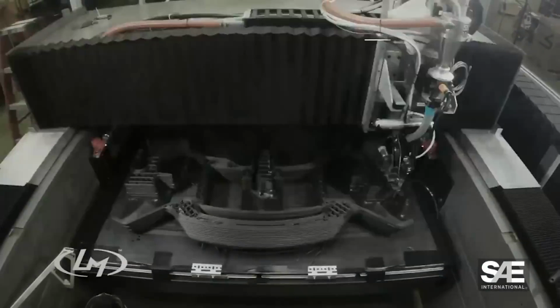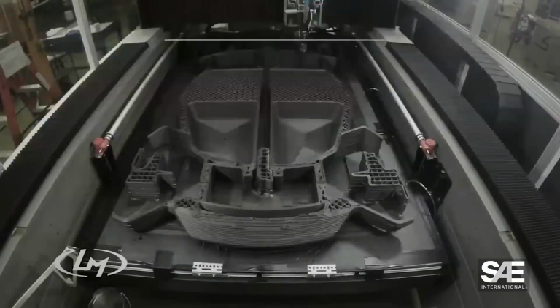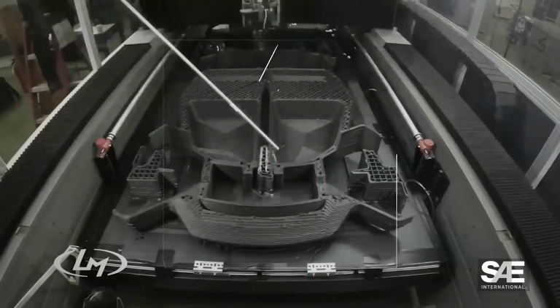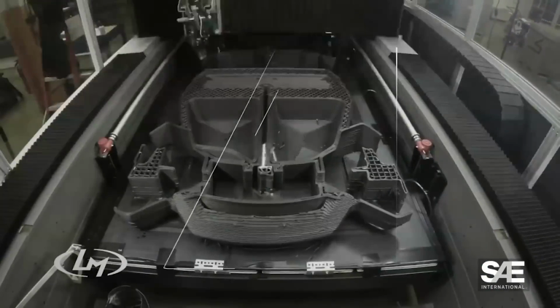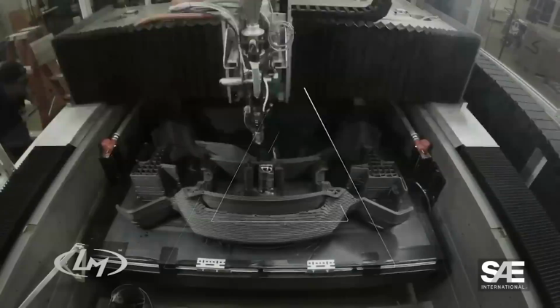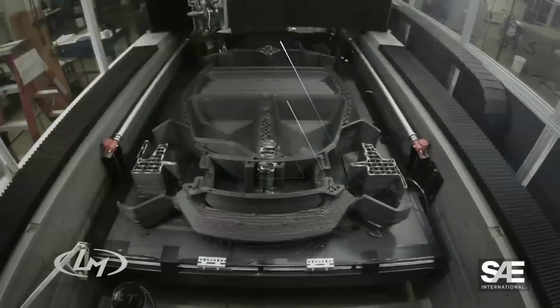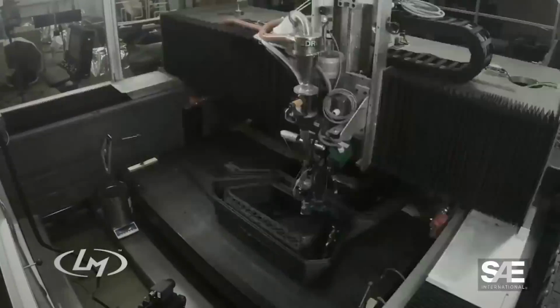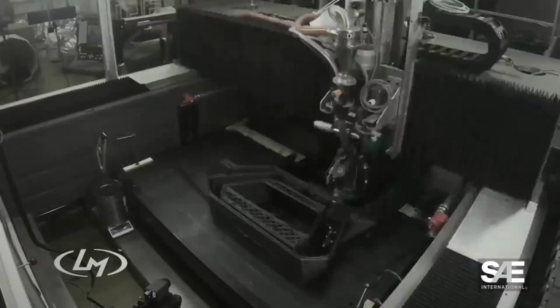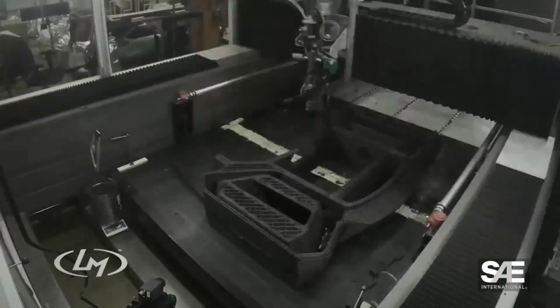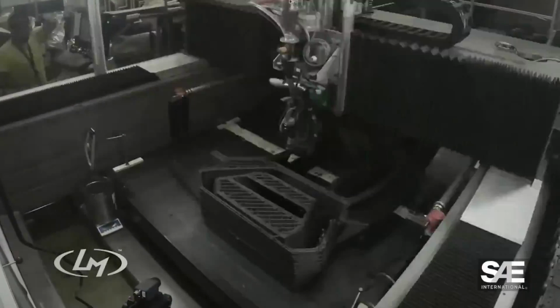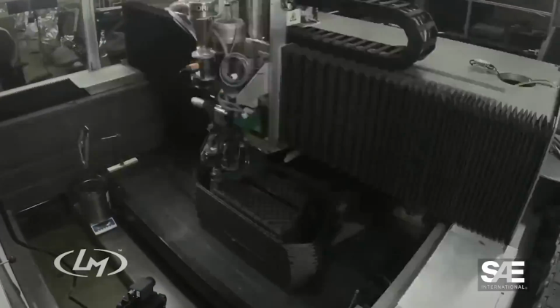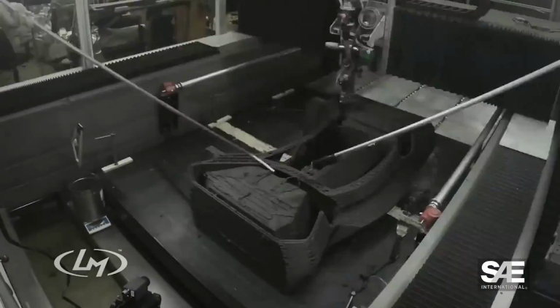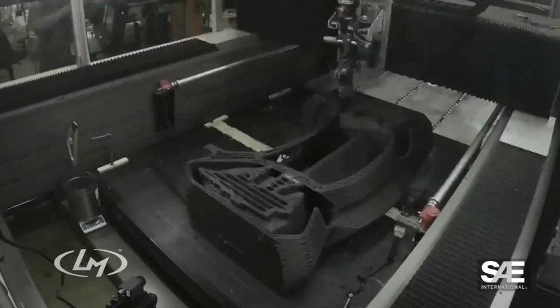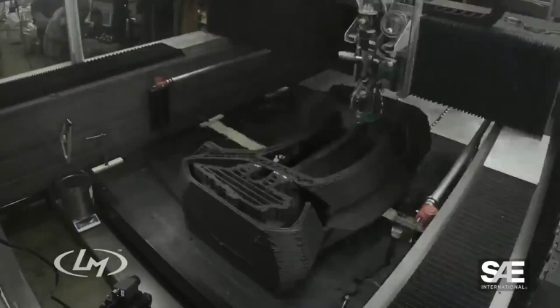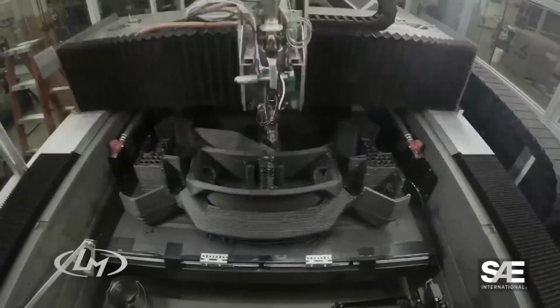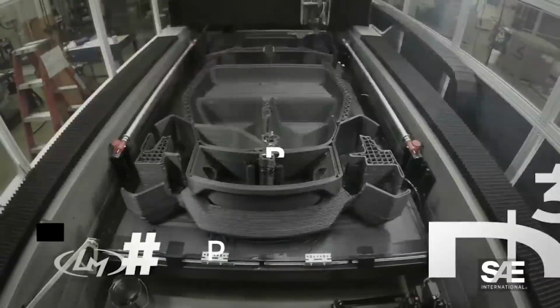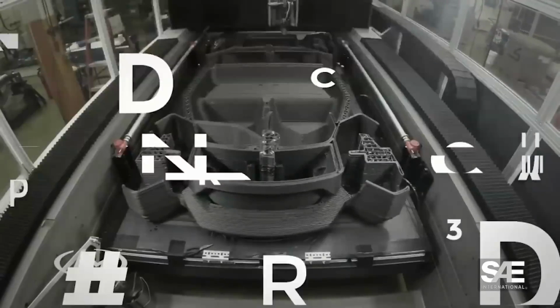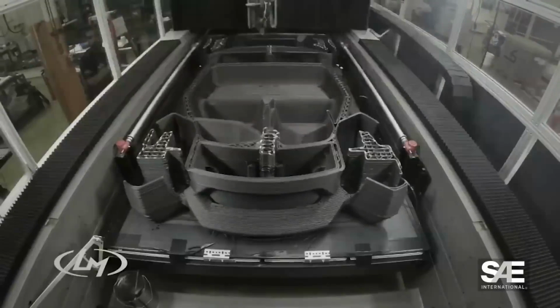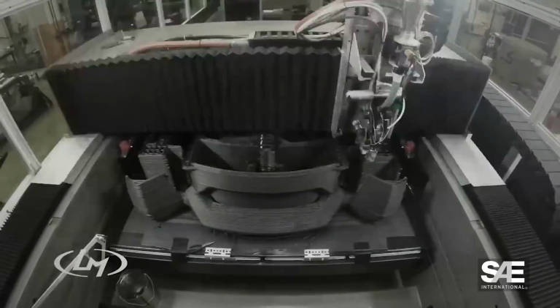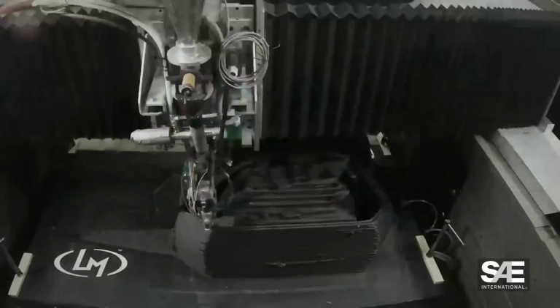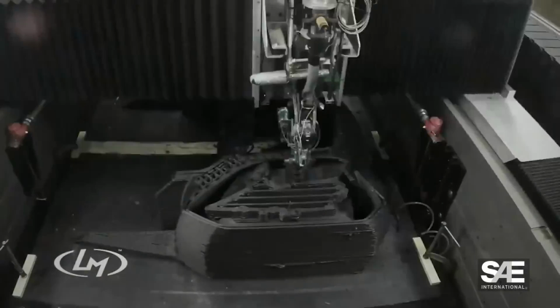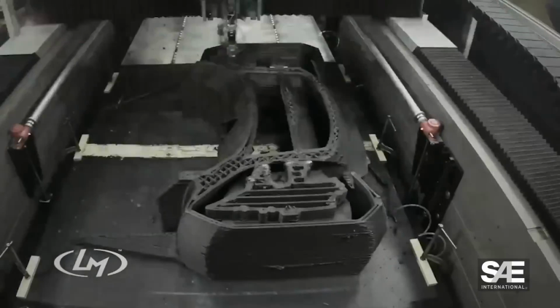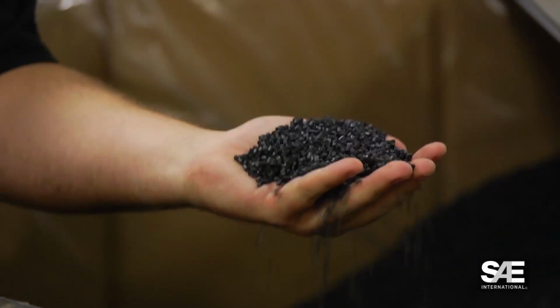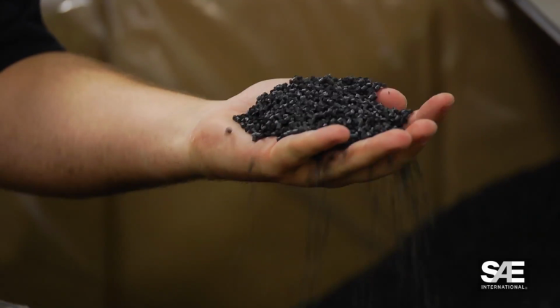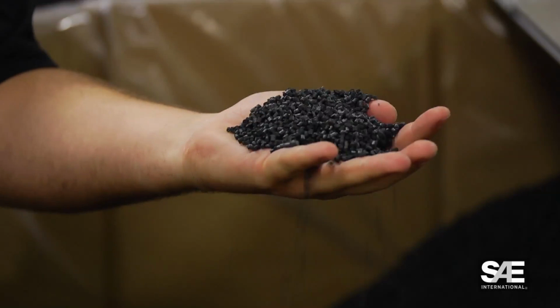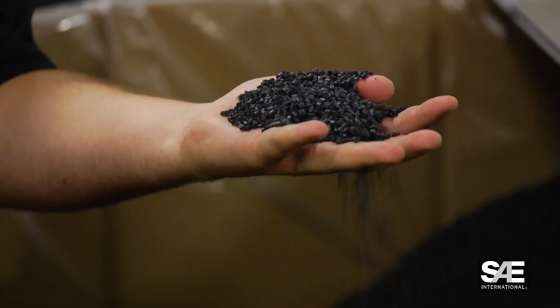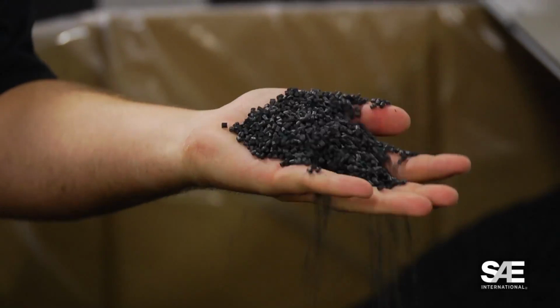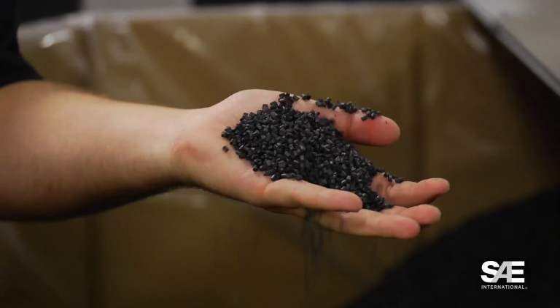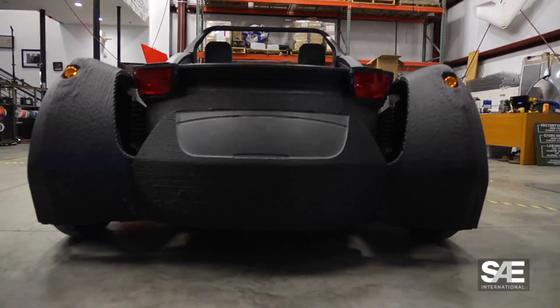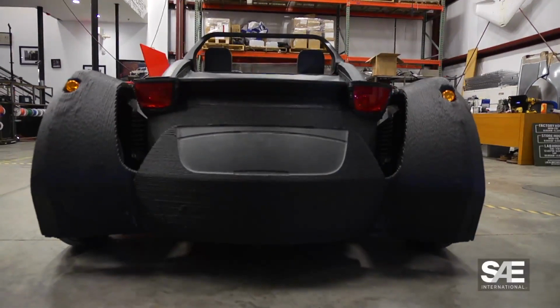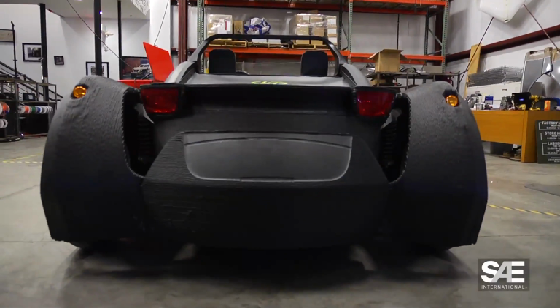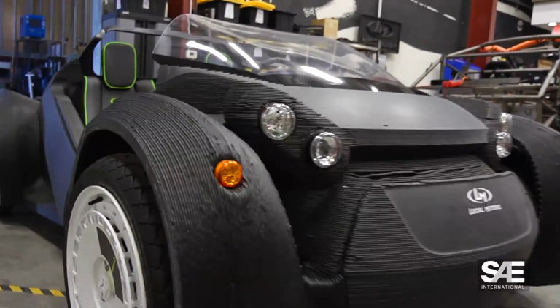And we will meet the technical team behind the first 3D printed car and learn how fused deposition modeling on a large scale turns carbon fiber reinforced polymer pellets into a full vehicle chassis.